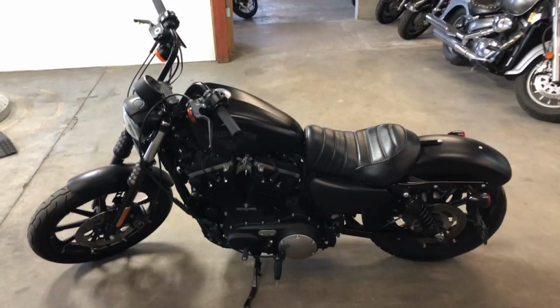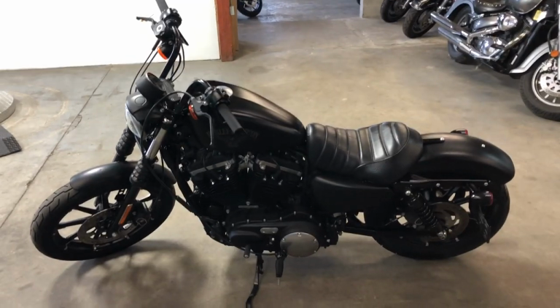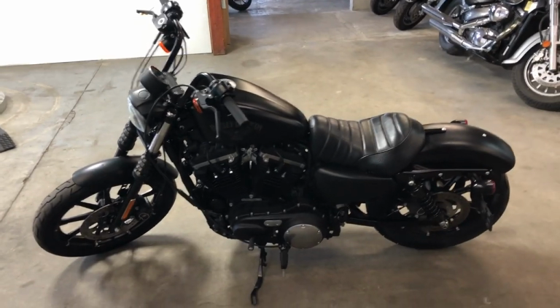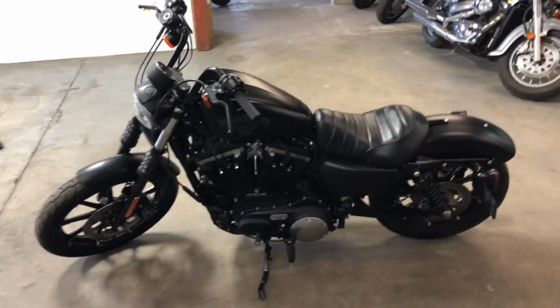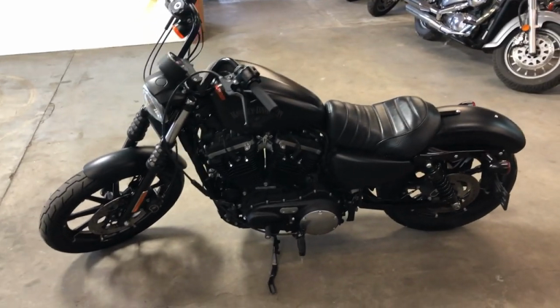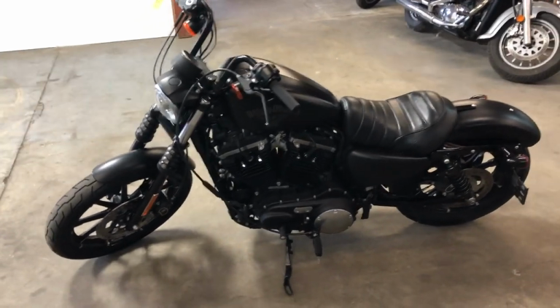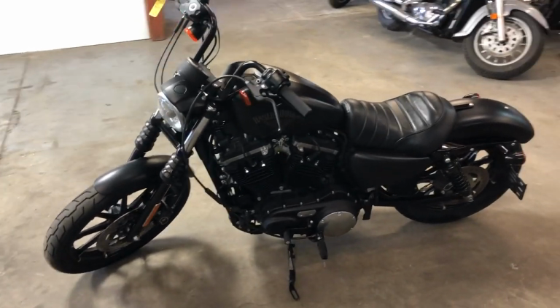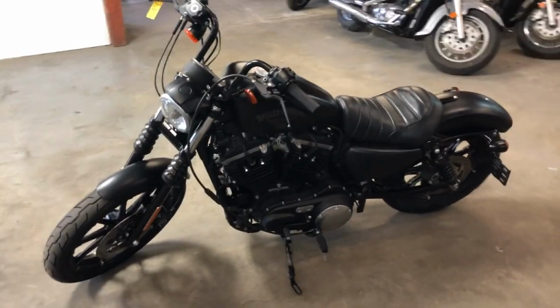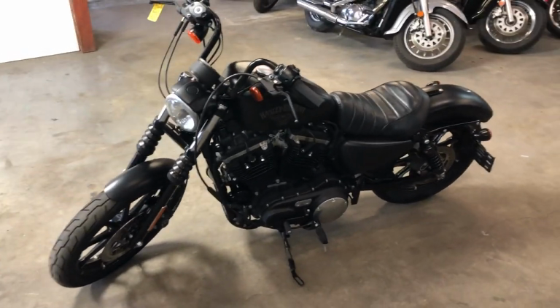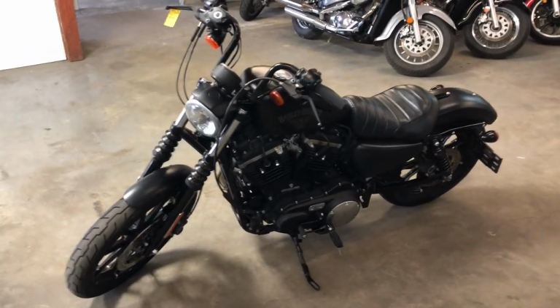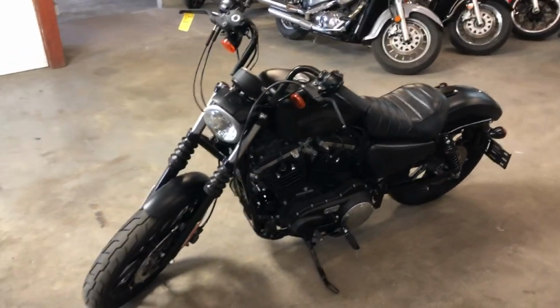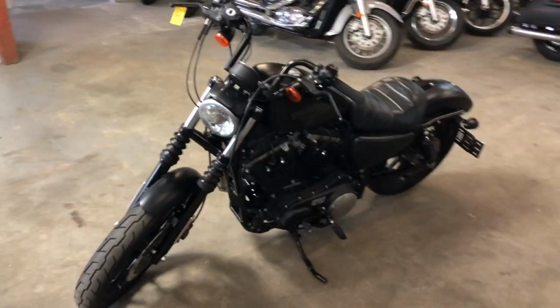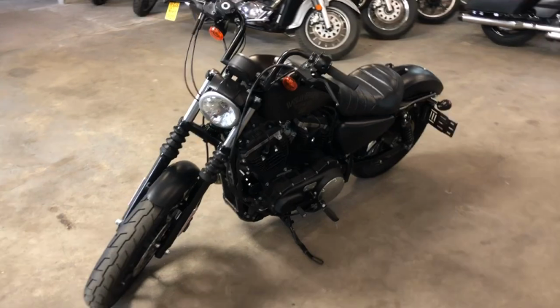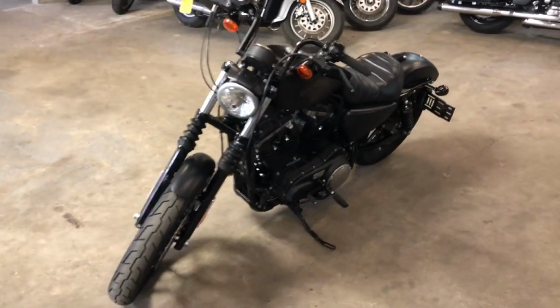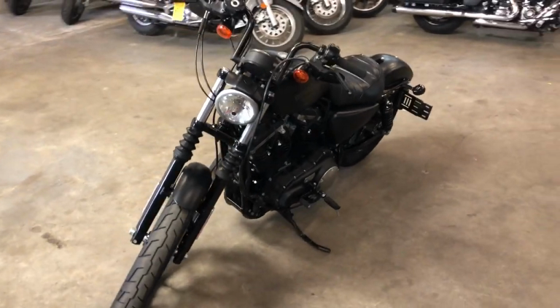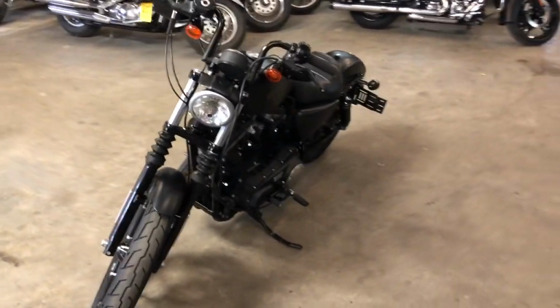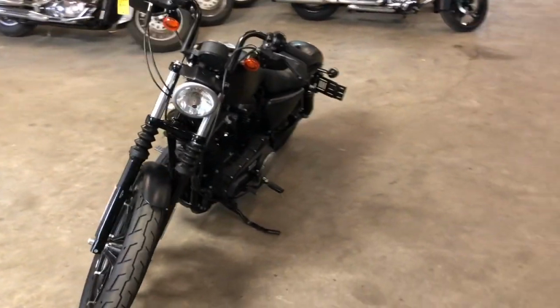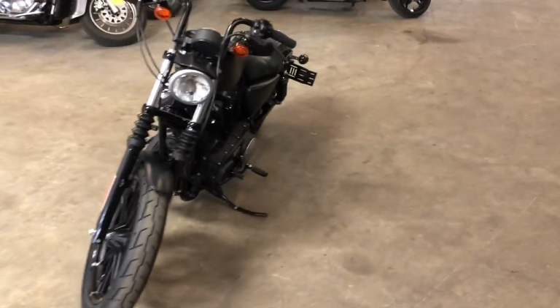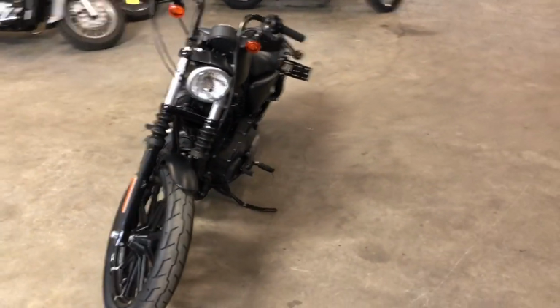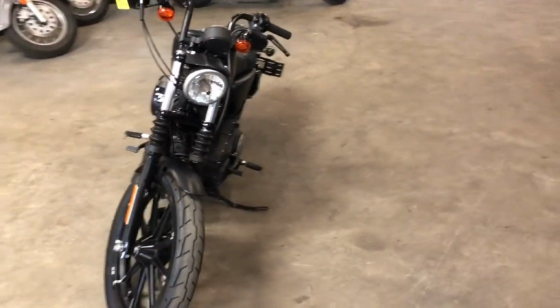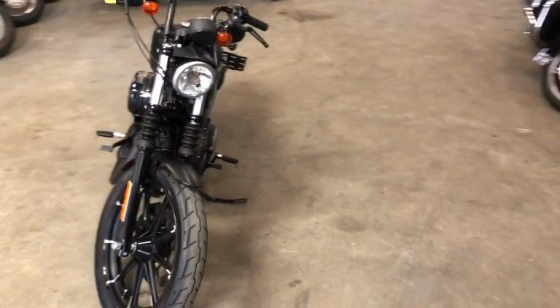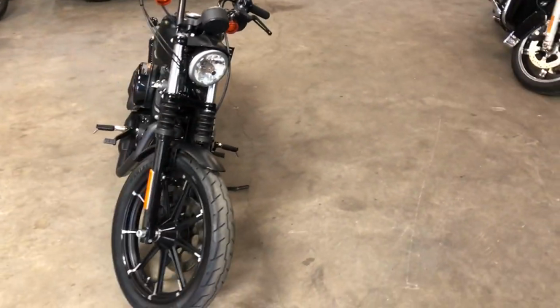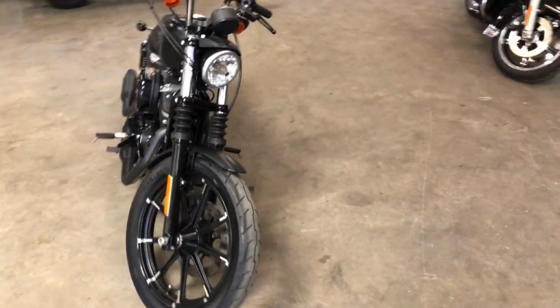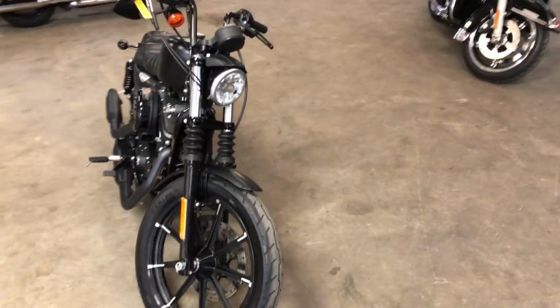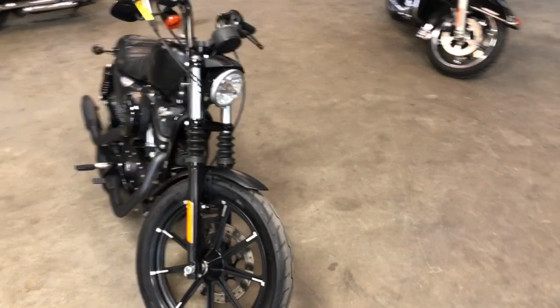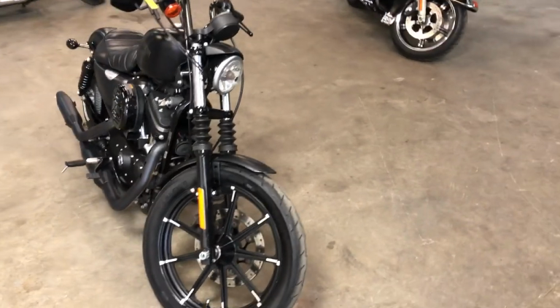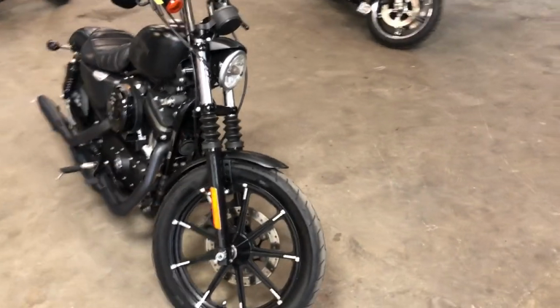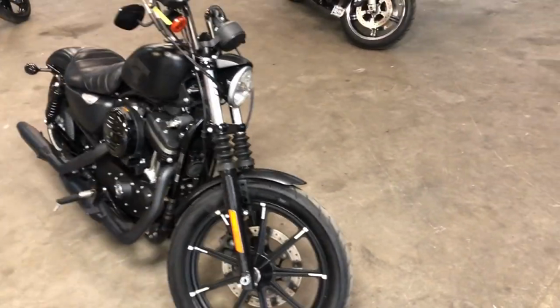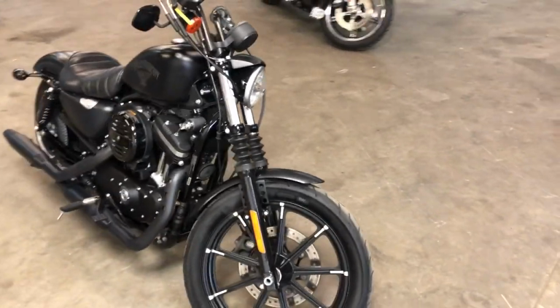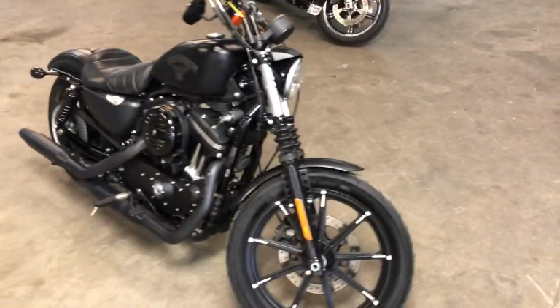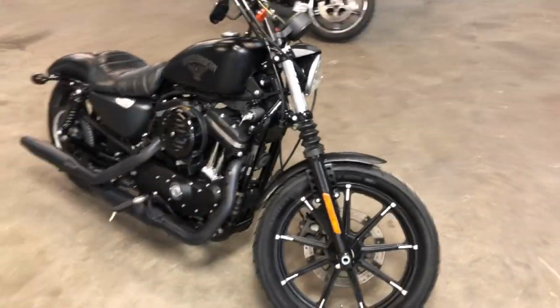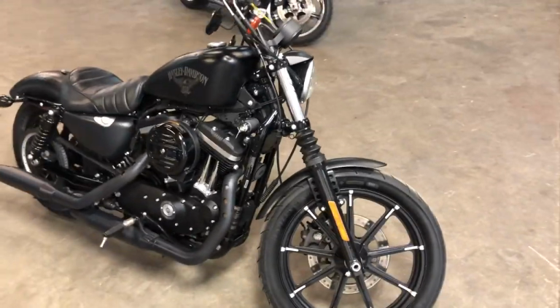Hey guys, ApprovalPowerSports.com here doing some videos on some stuff that just came into the showroom. Check this one out. It's a 2017 Iron 883, only got 8,209 miles on it. Nice clean low mileage bike.